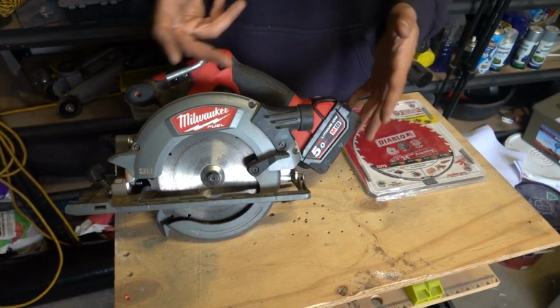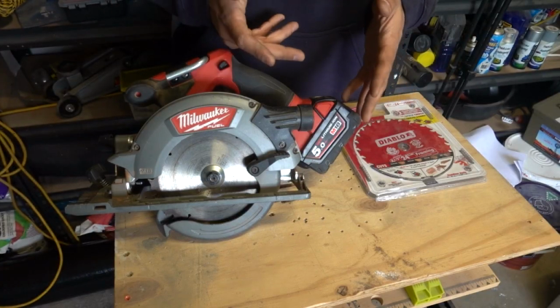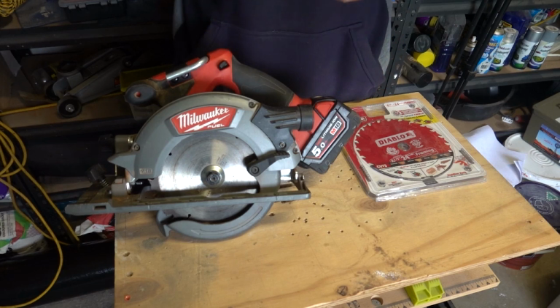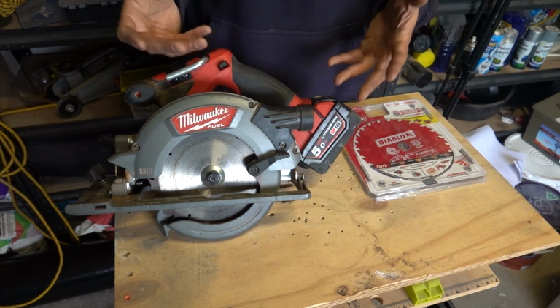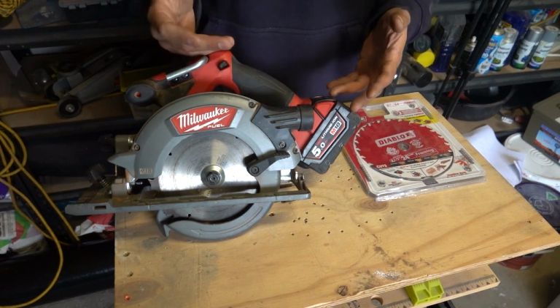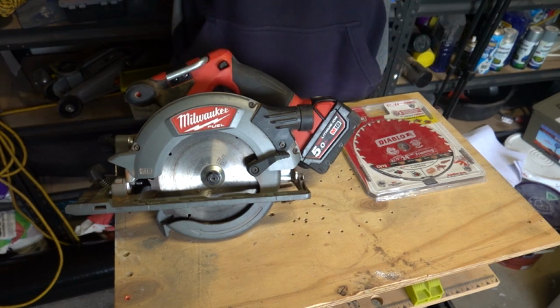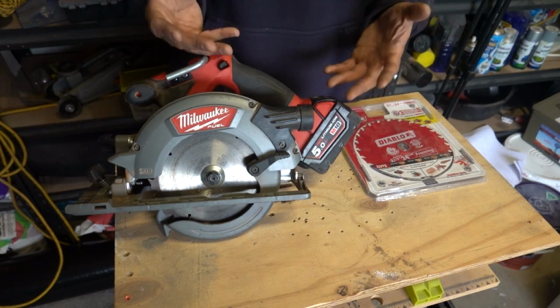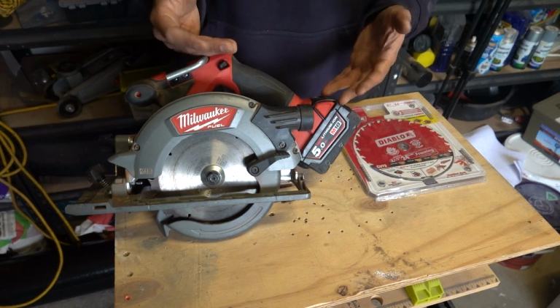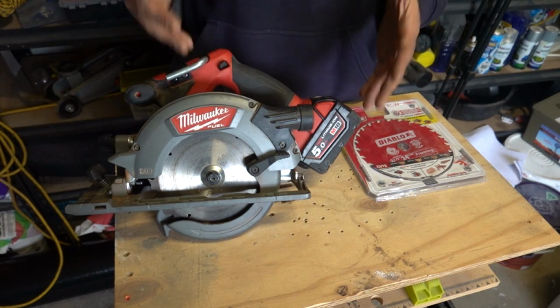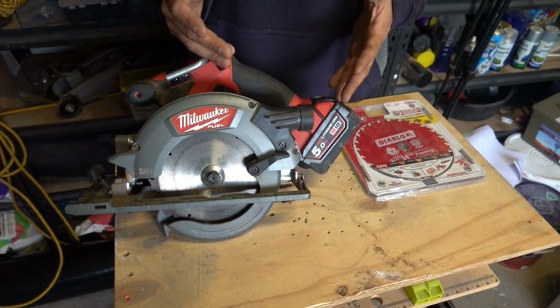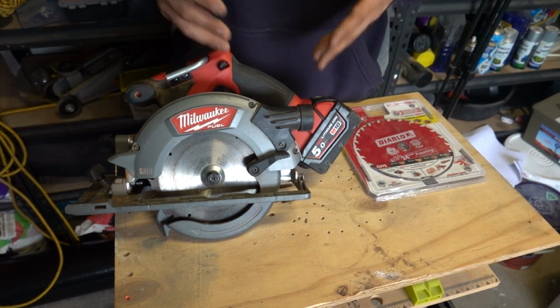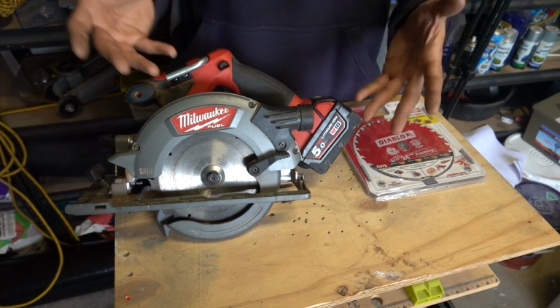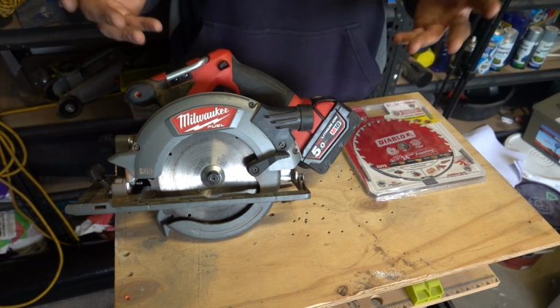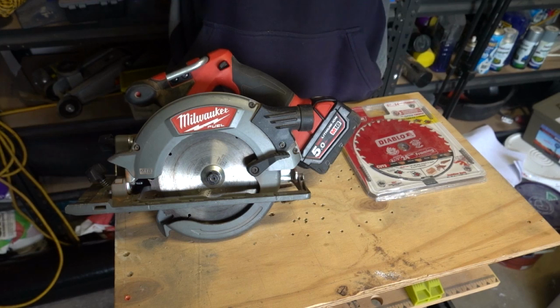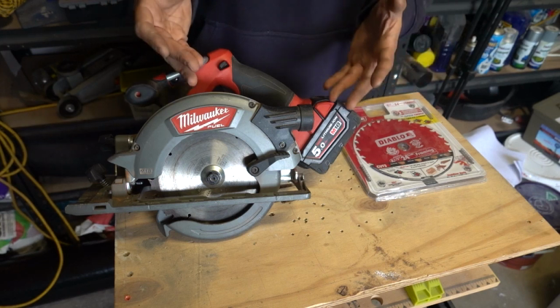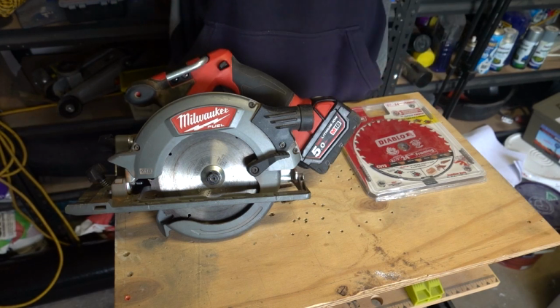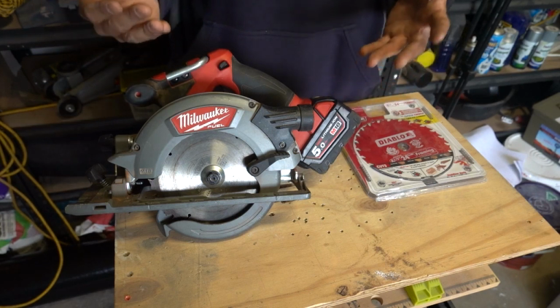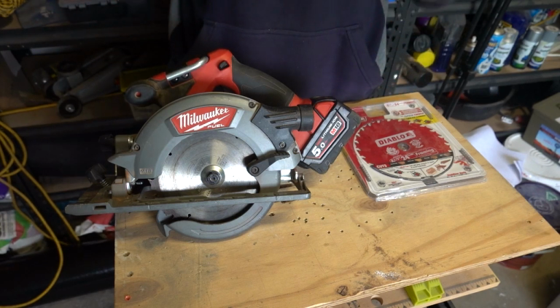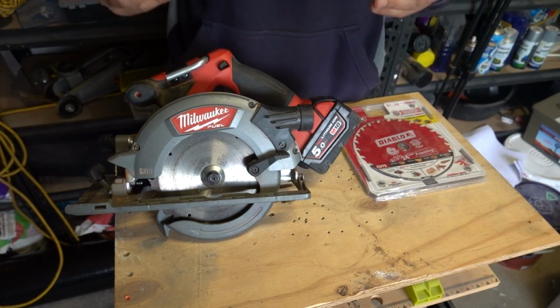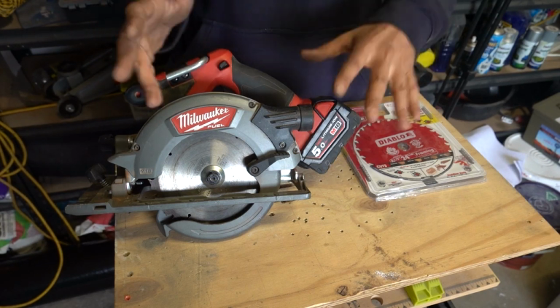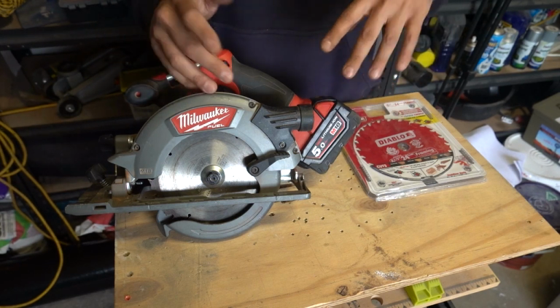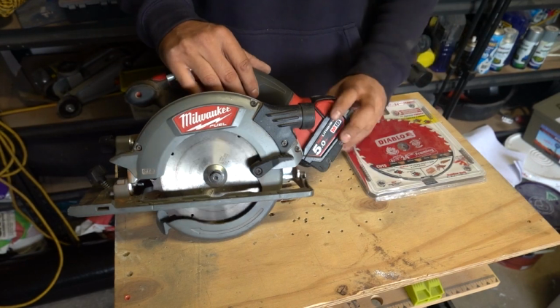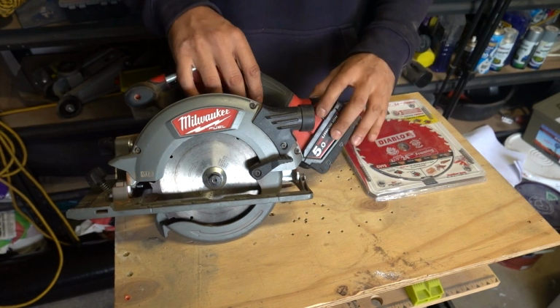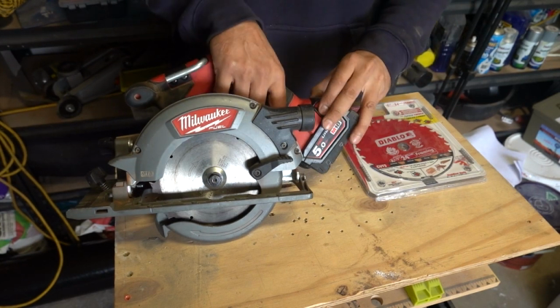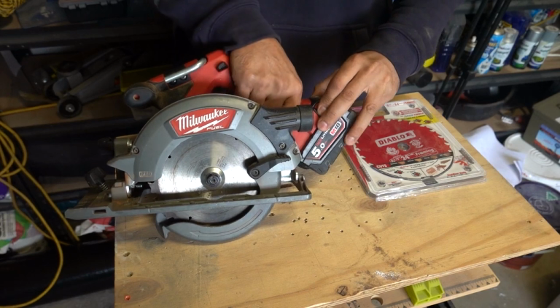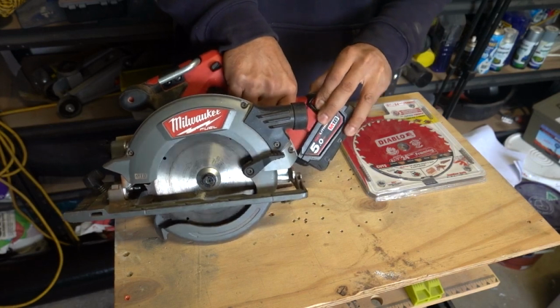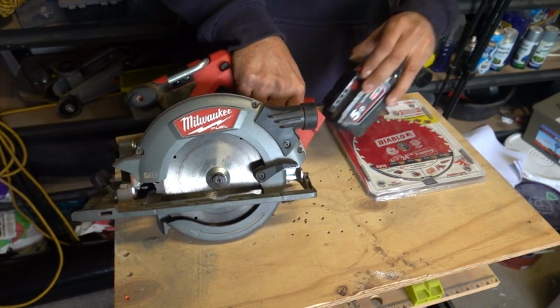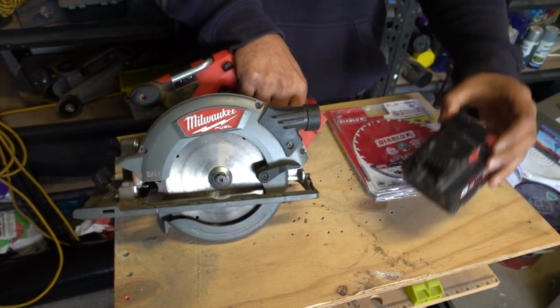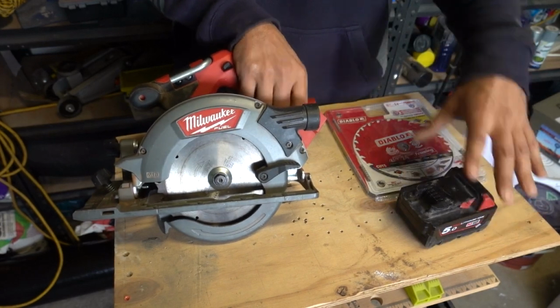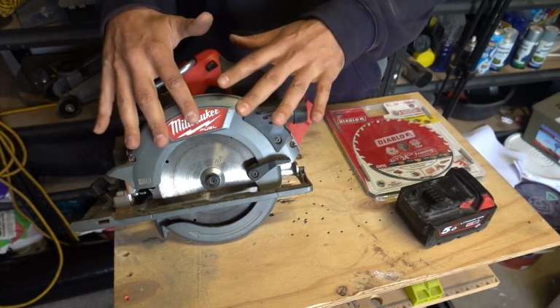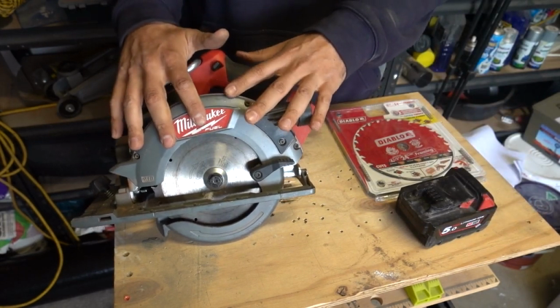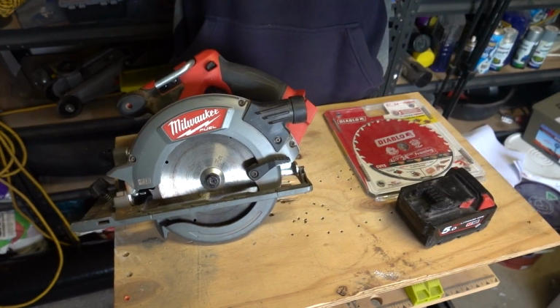This might come across as a pretty simple task, and it 100% is a very easy task to do. However, a lot of people out there don't know how to do it, and this video is for you guys. So the first thing you want to do is remove the battery — the last thing you want is to lose your fingers when trying to replace the blade.